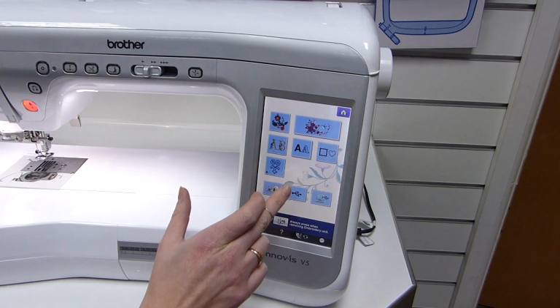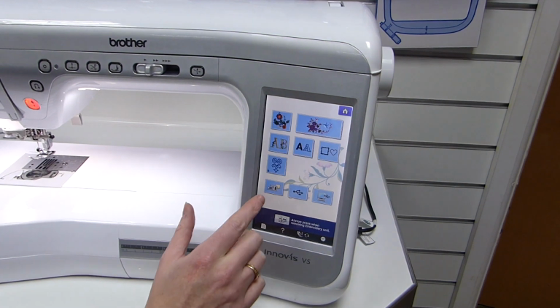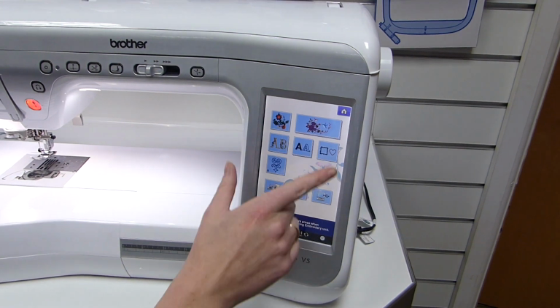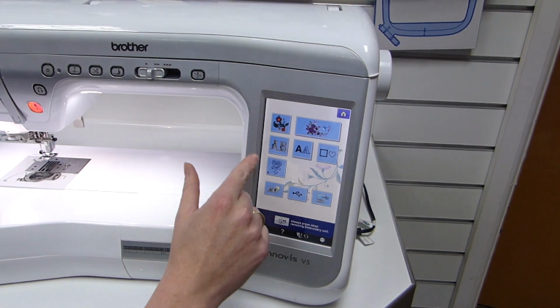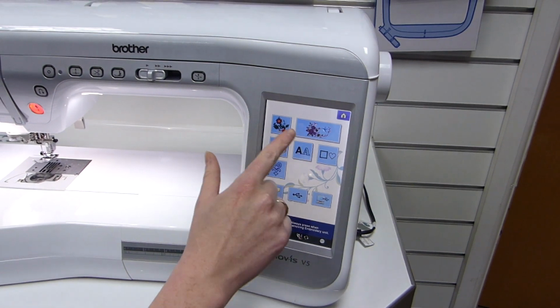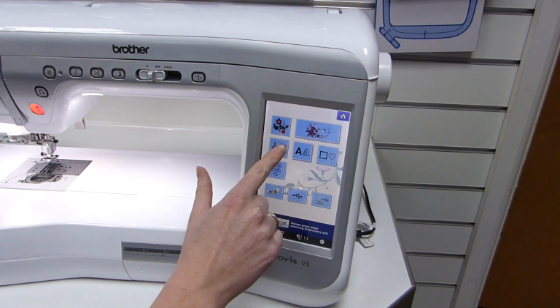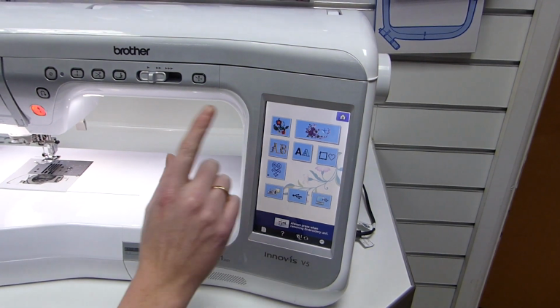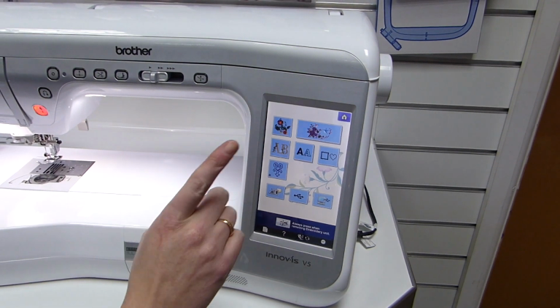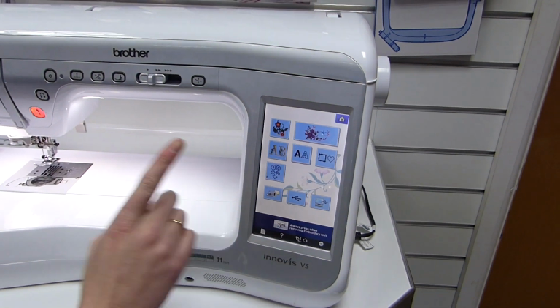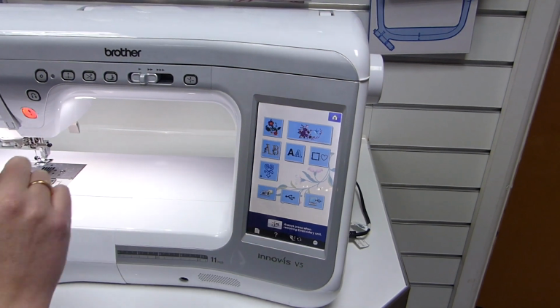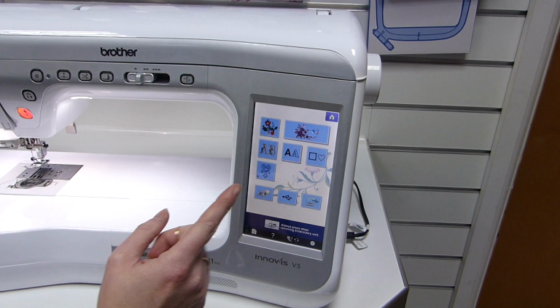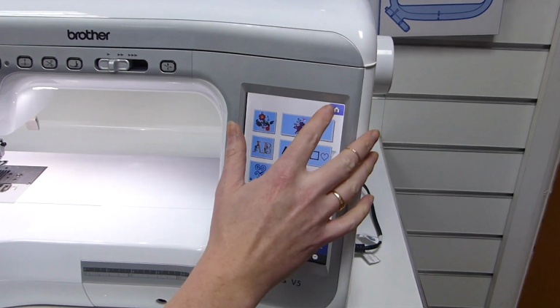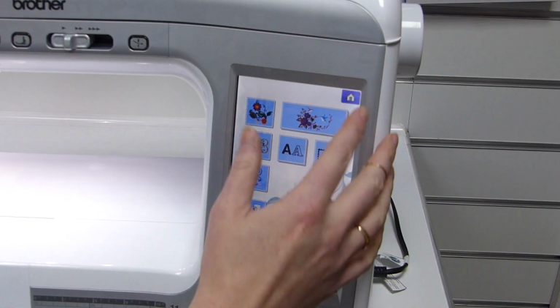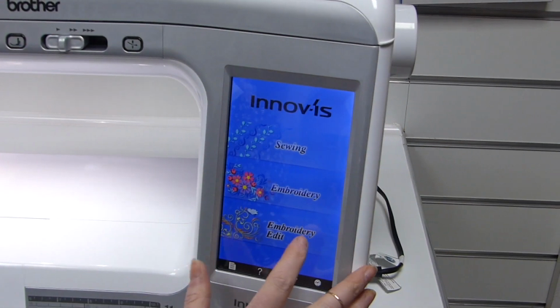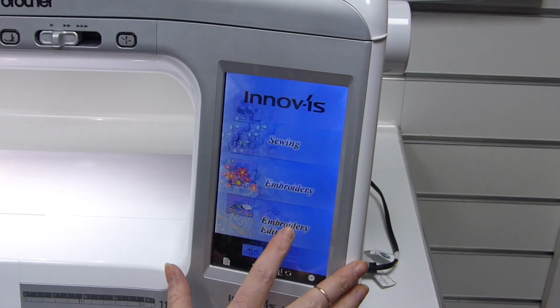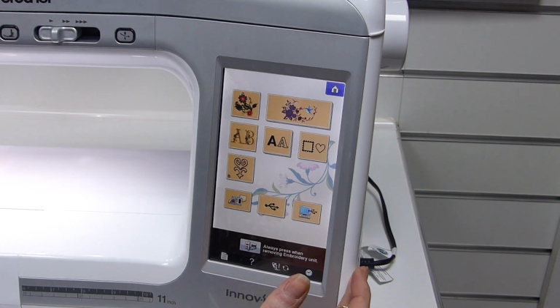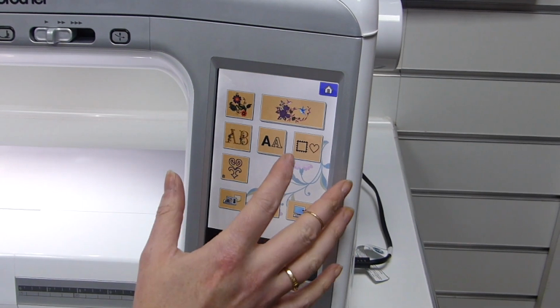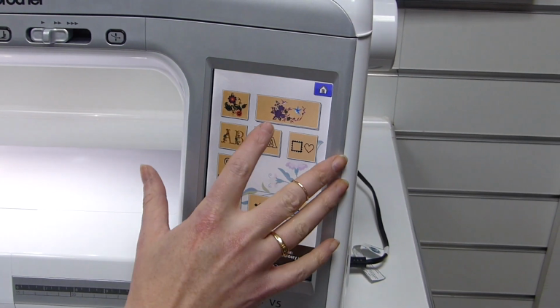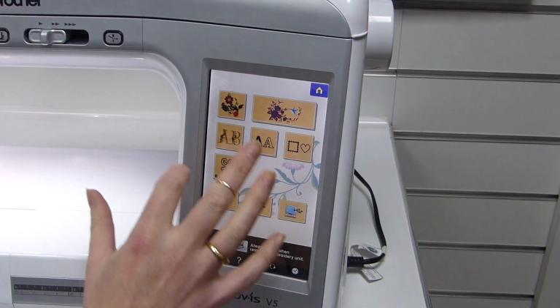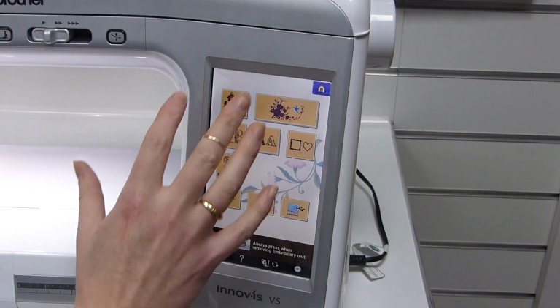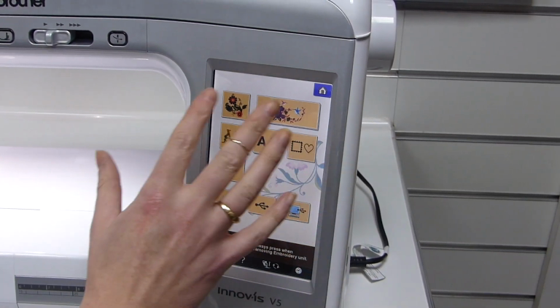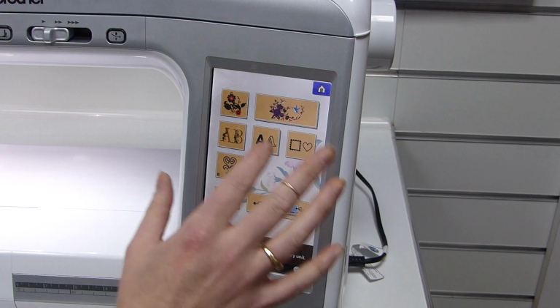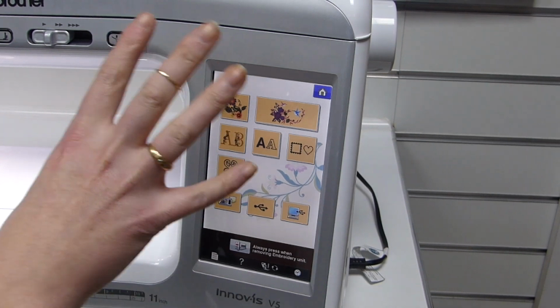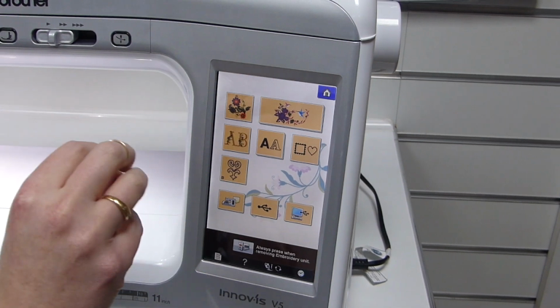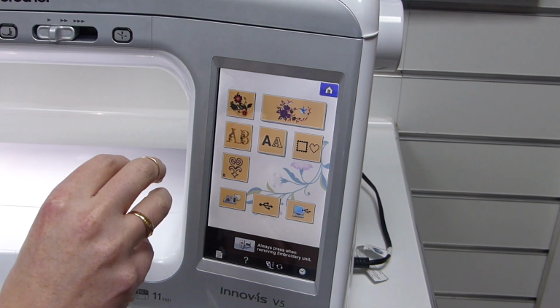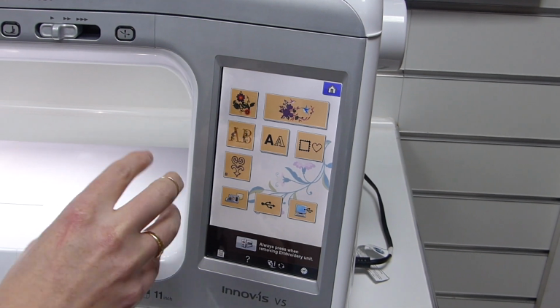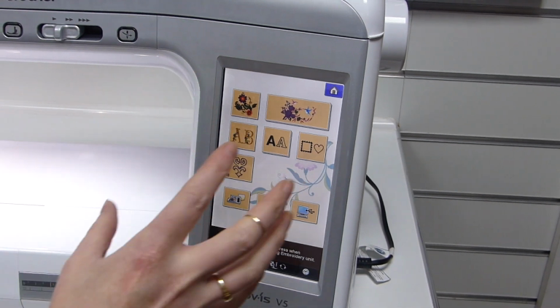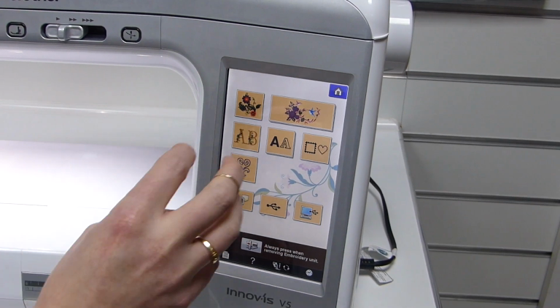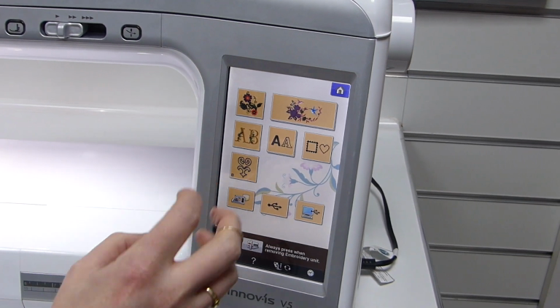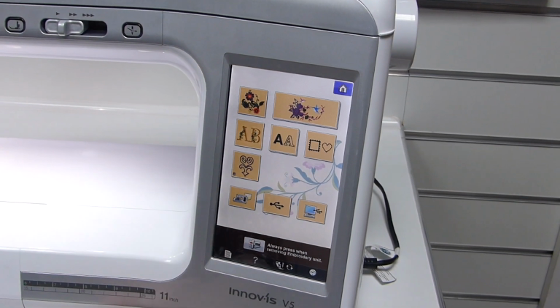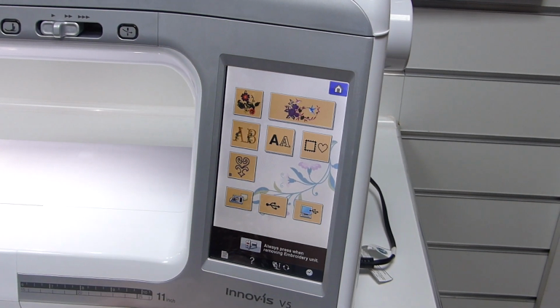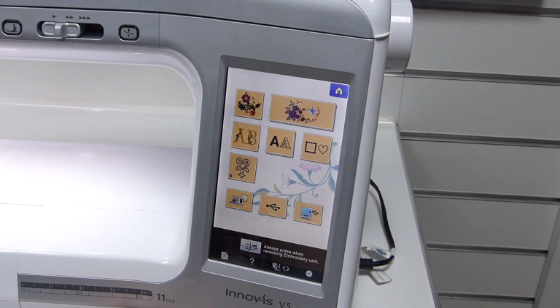The difference between those is that with embroidery, you are just selecting one thing to do there and then. With embroidery edit, you can actually combine elements together using an editing suite function on the machine.